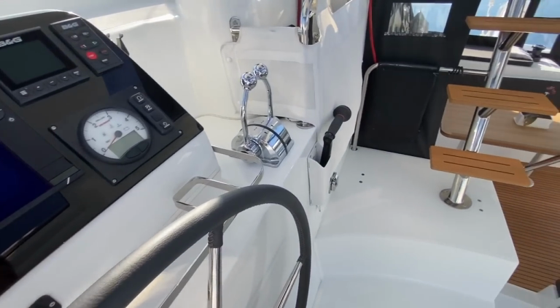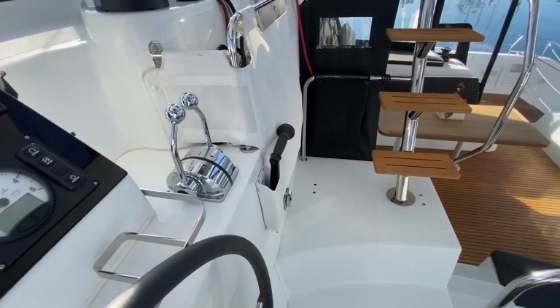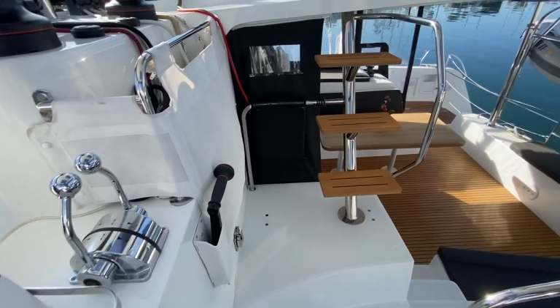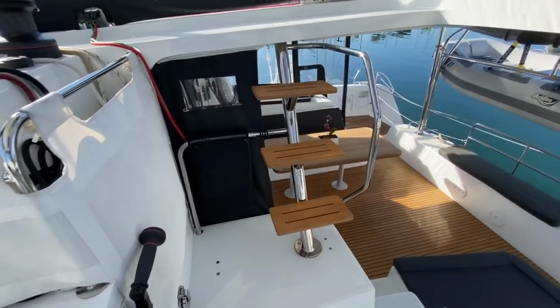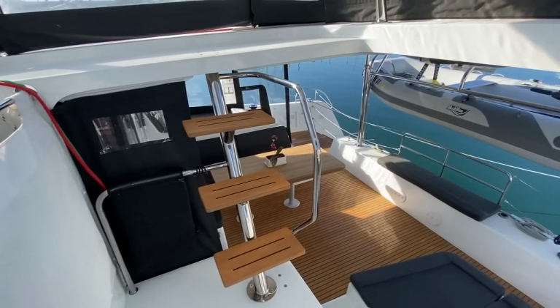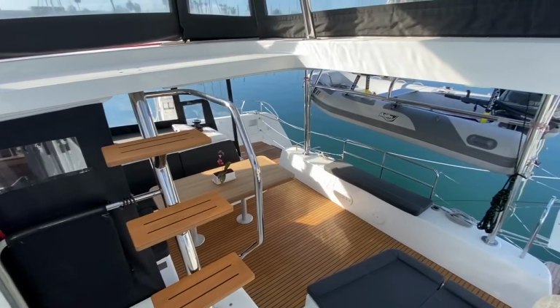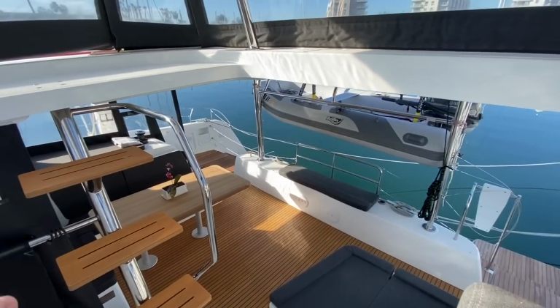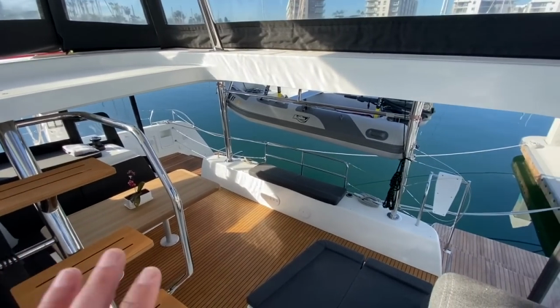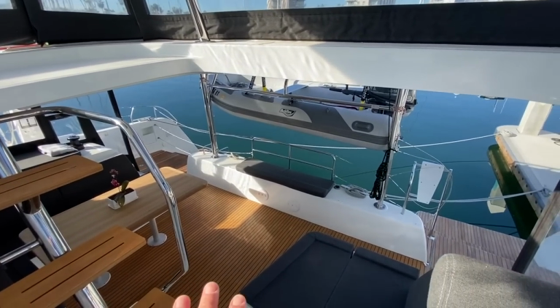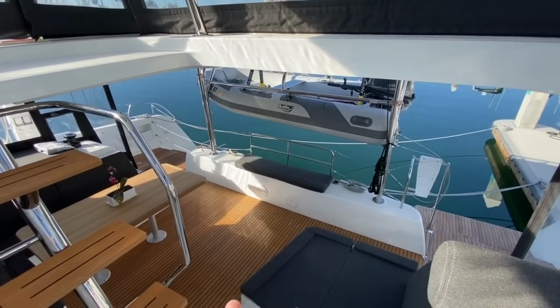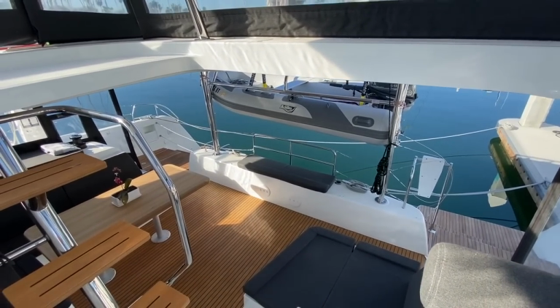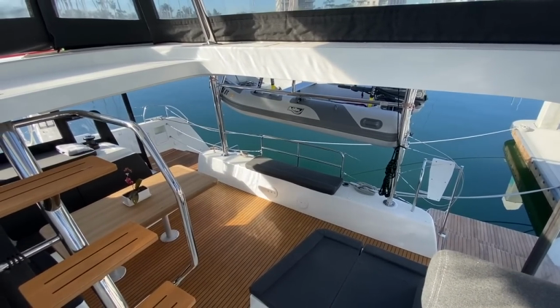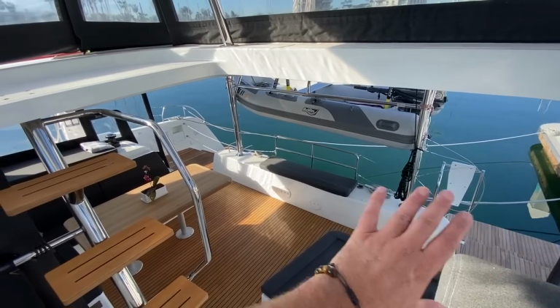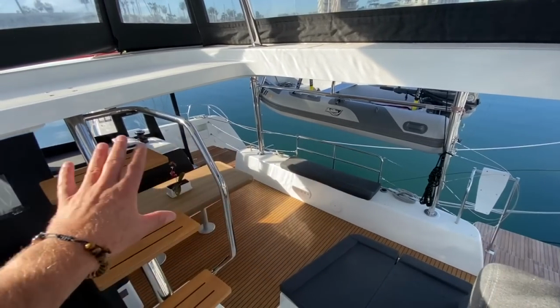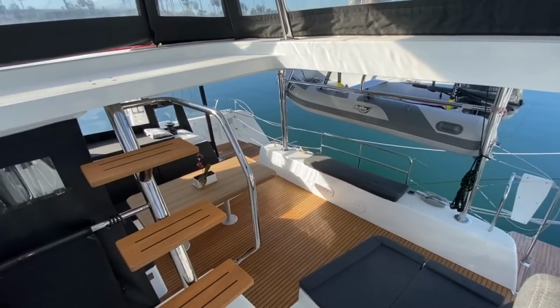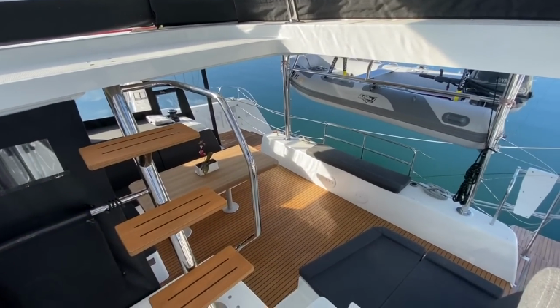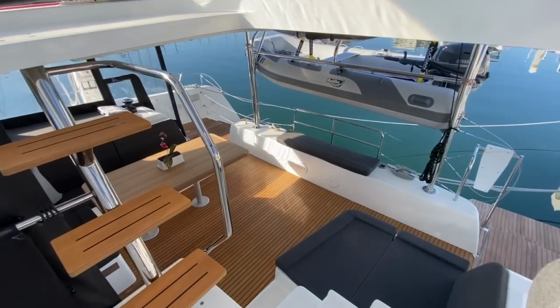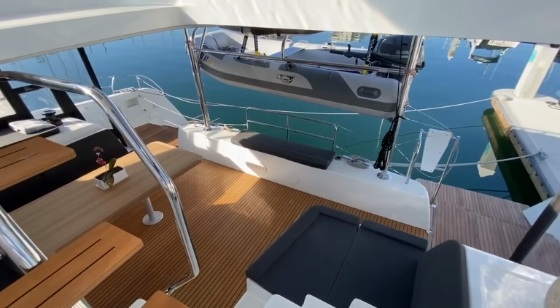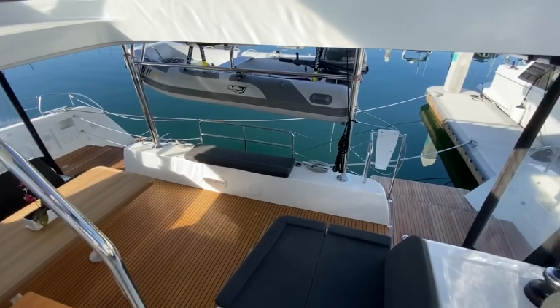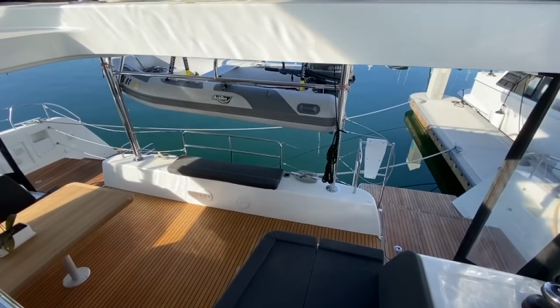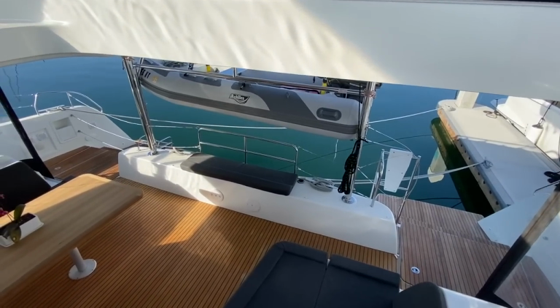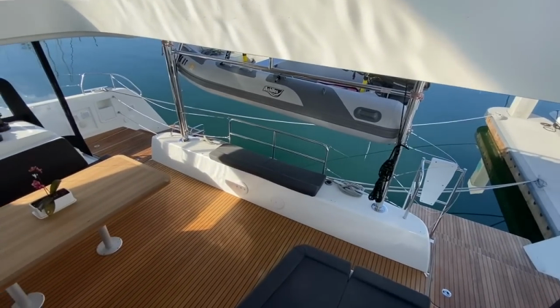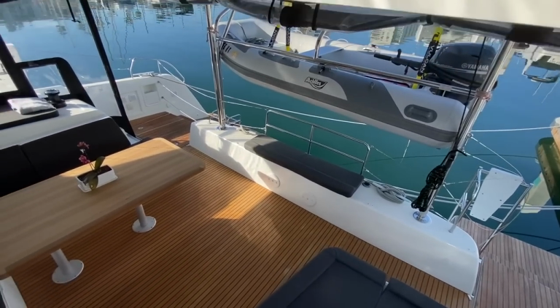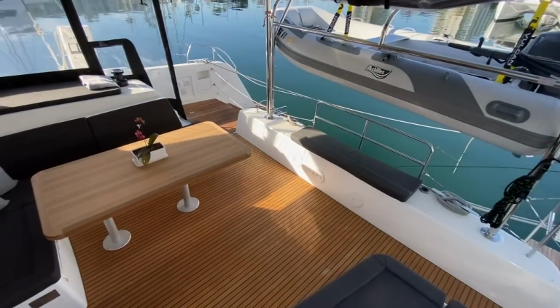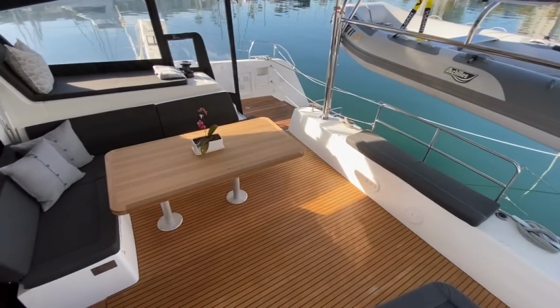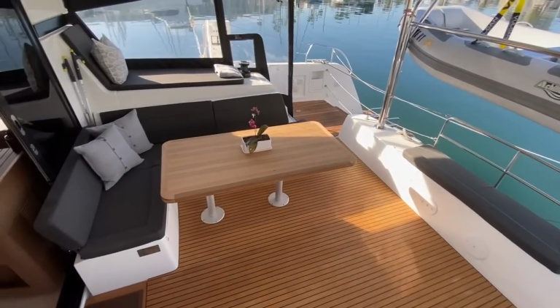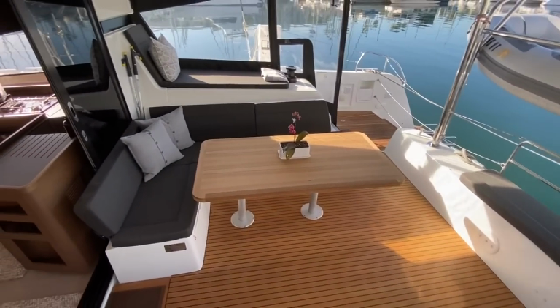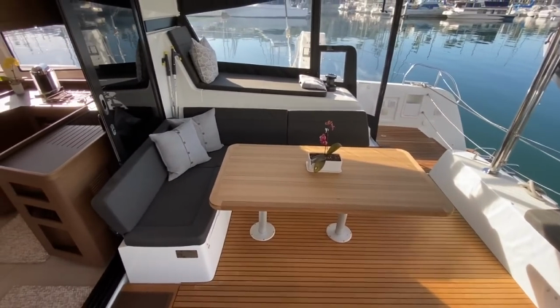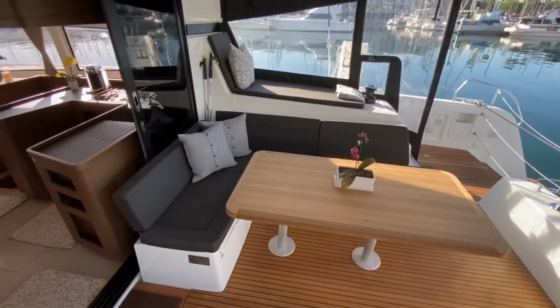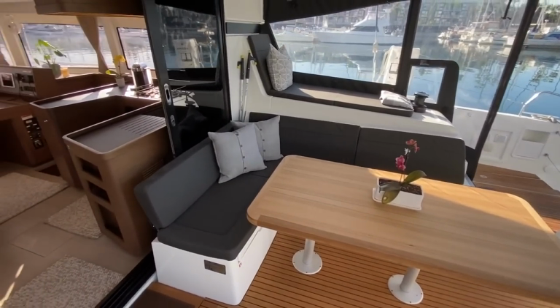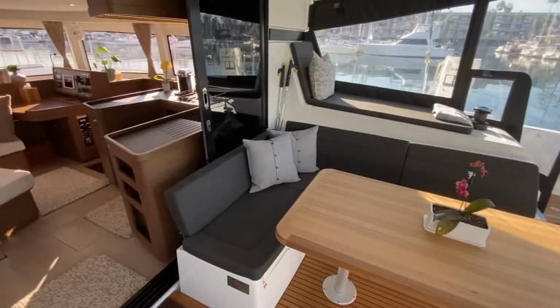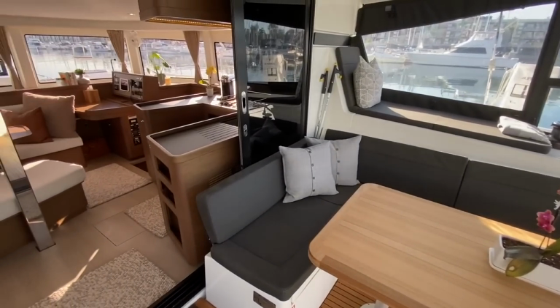Amazing amount of space, really nice and open. All of your guests on board are part of the action here. They've done a great job — the fluid movement around the yacht is really impressive.